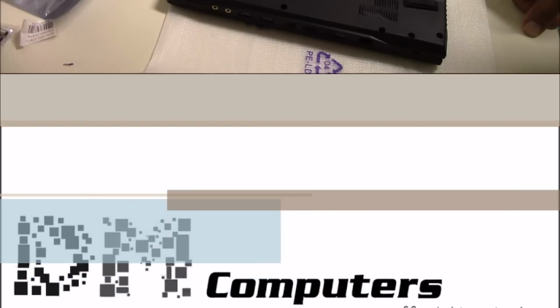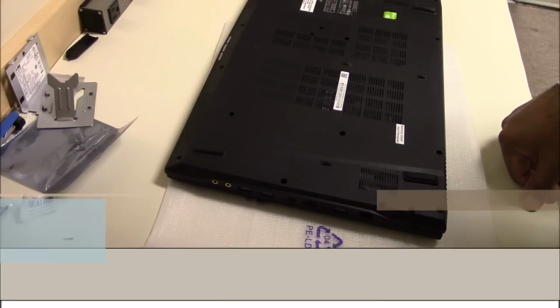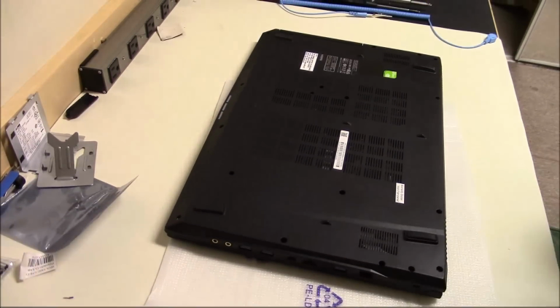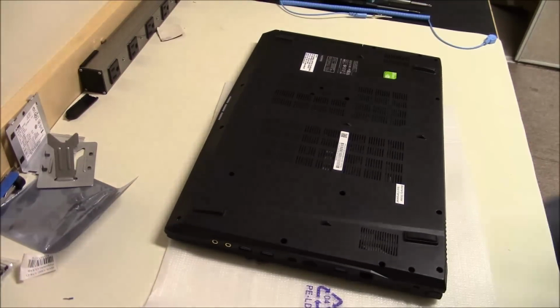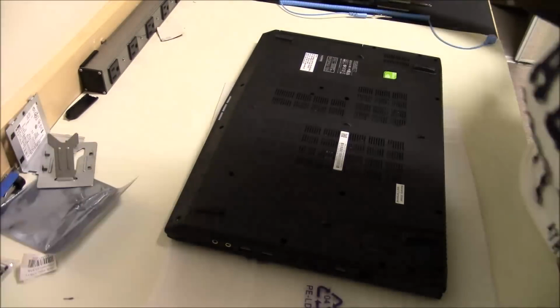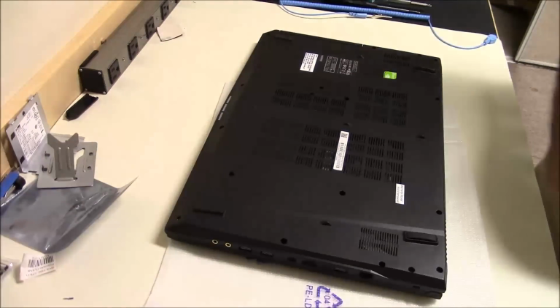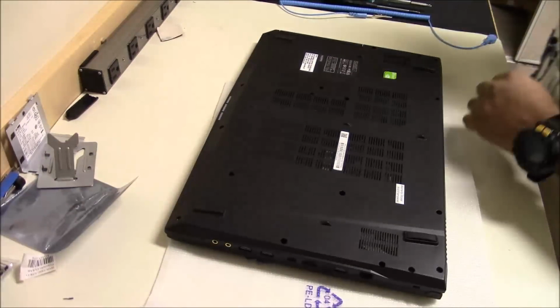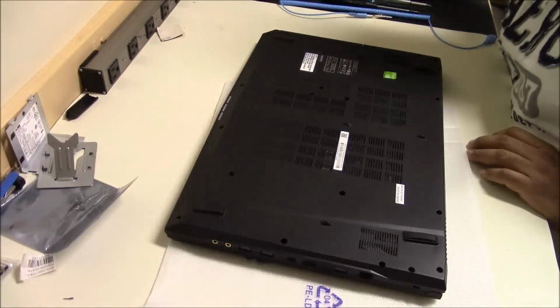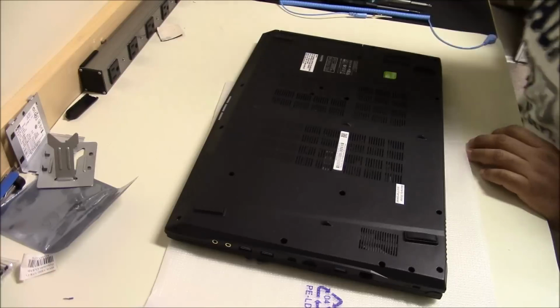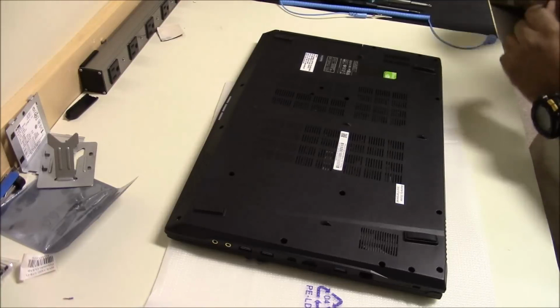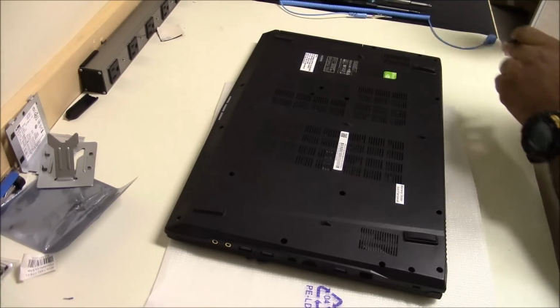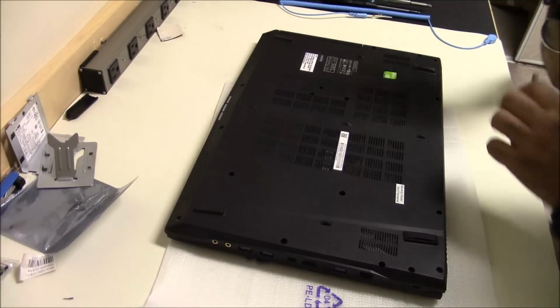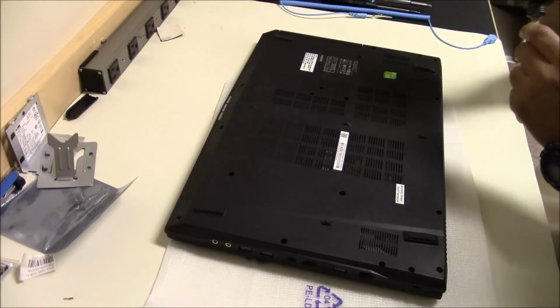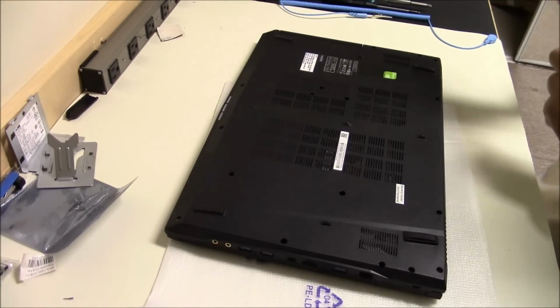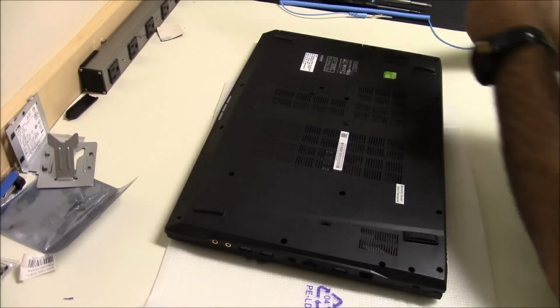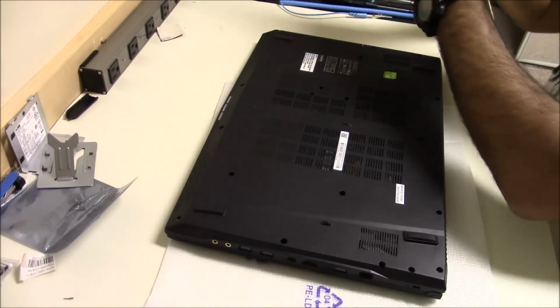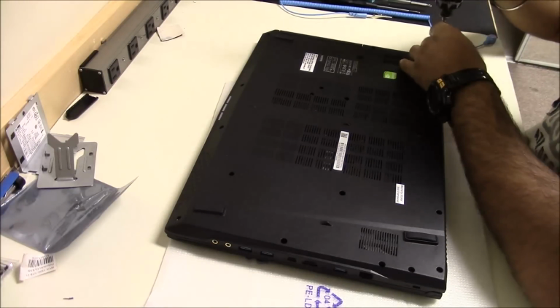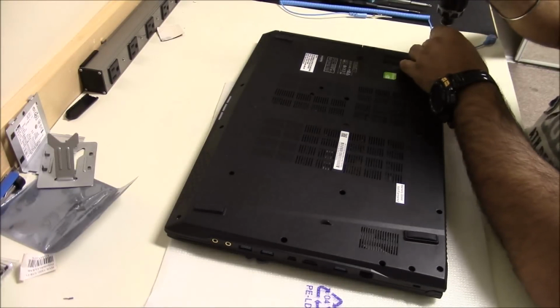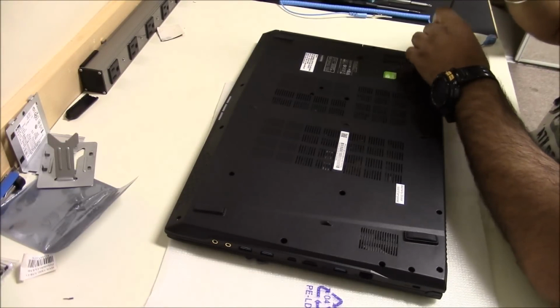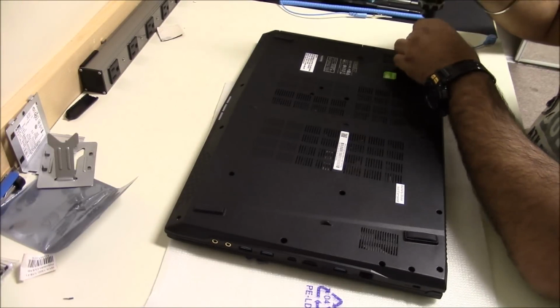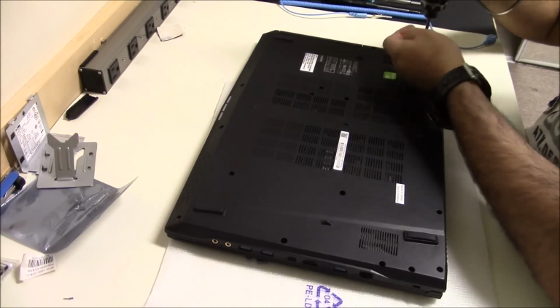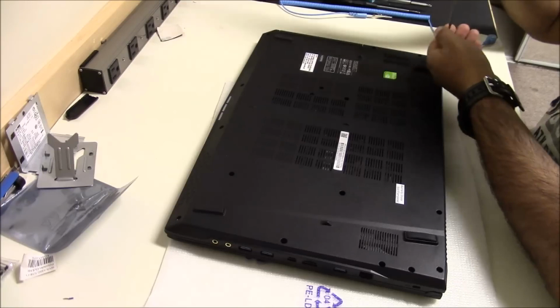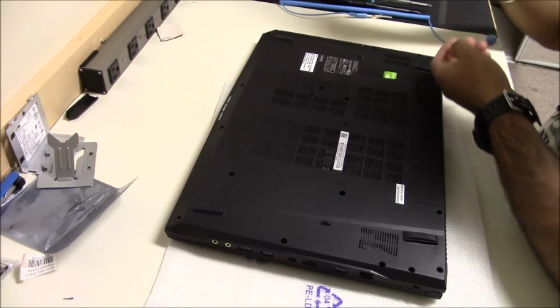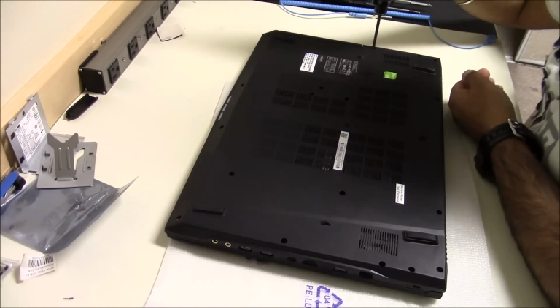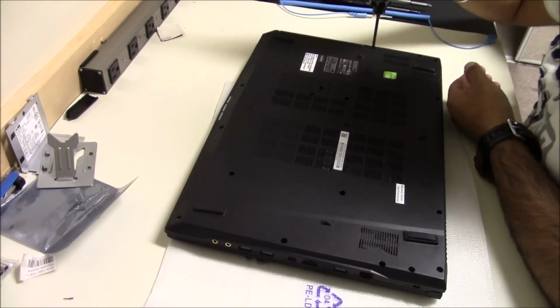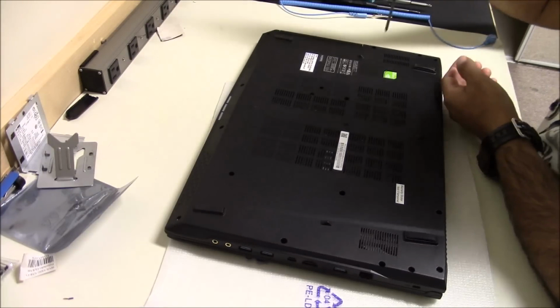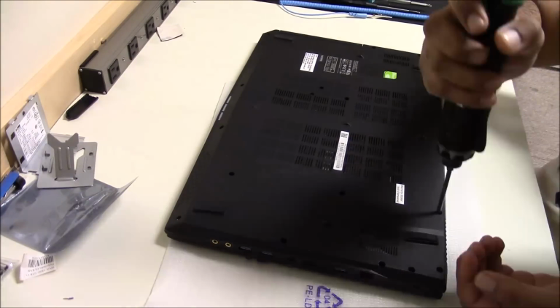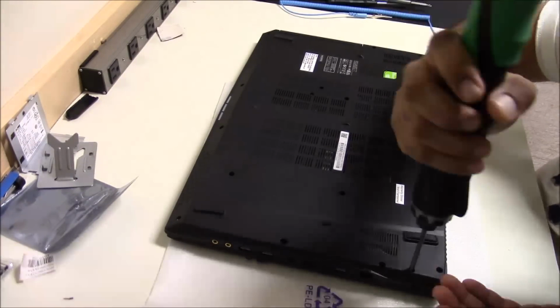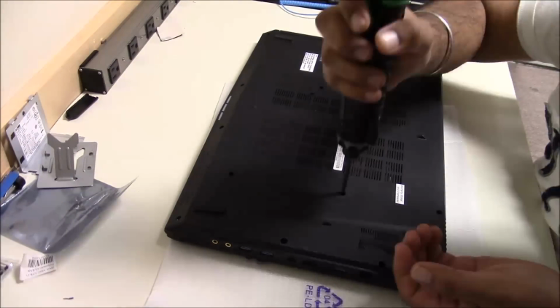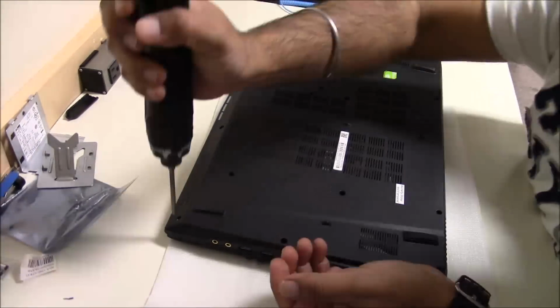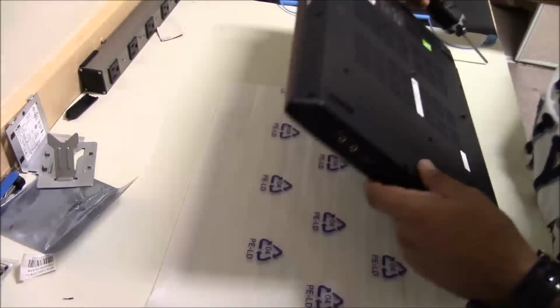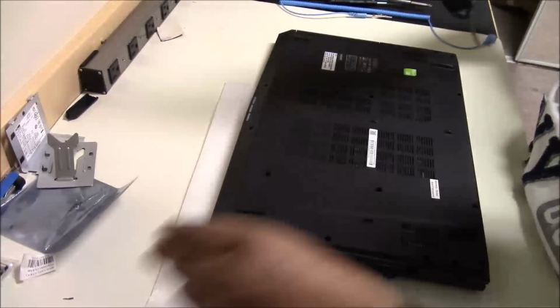Hello YouTubers, thank you for tuning in to this week's podcast. I'm Dave and I'm Michelle, and today we are going to replace a keyboard on an MSI GP72 gaming laptop.